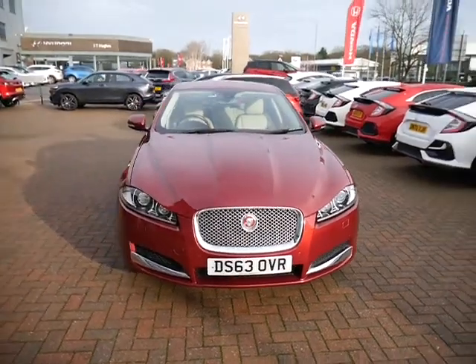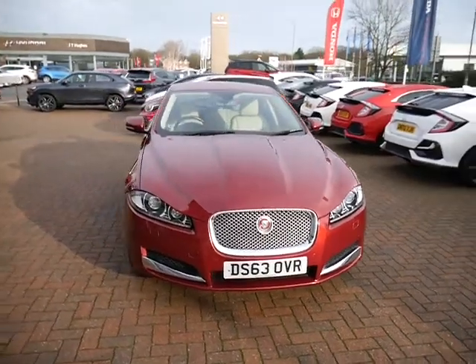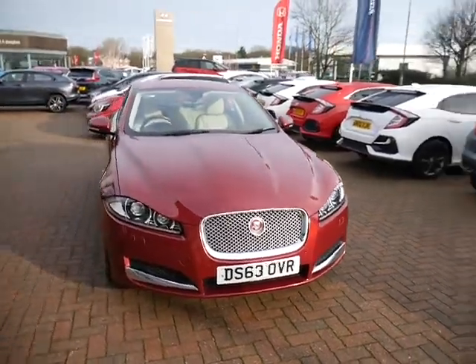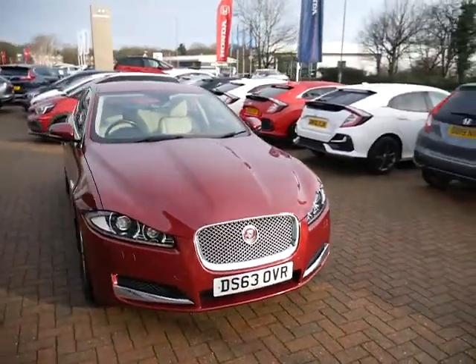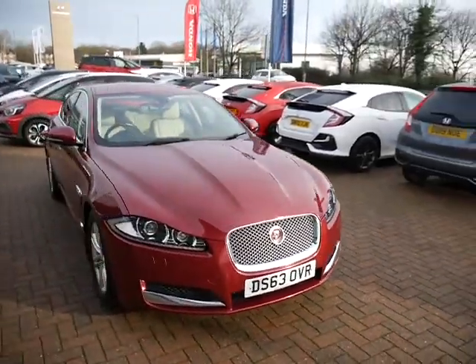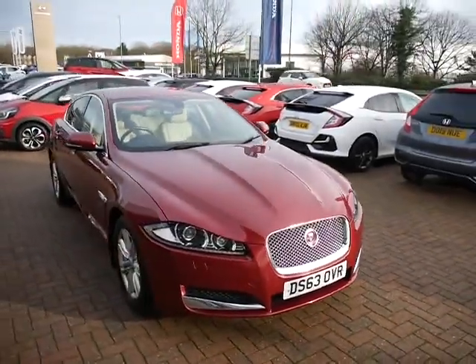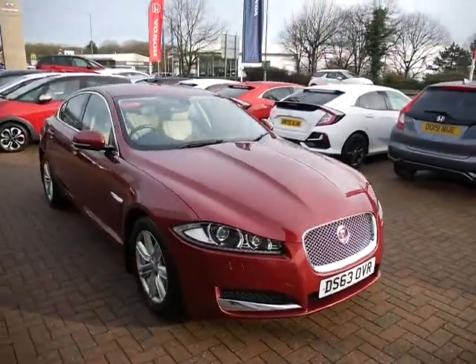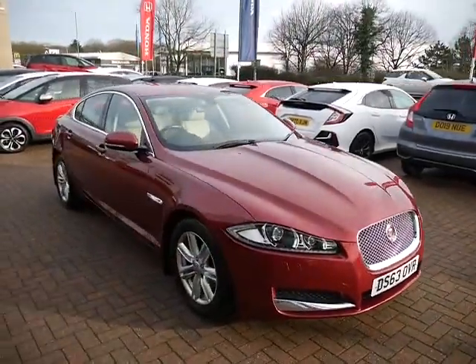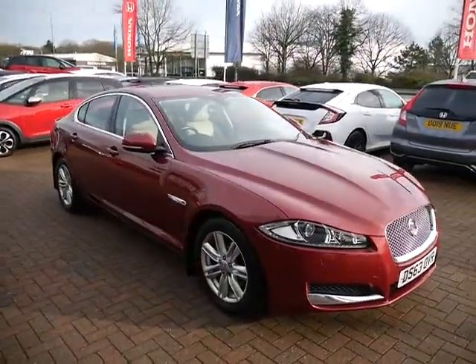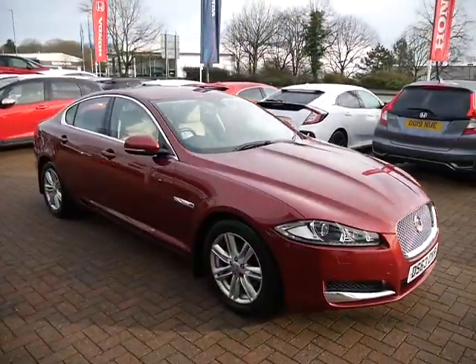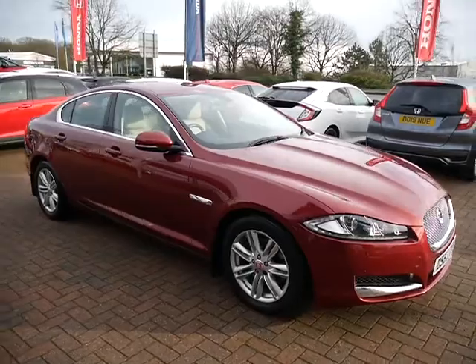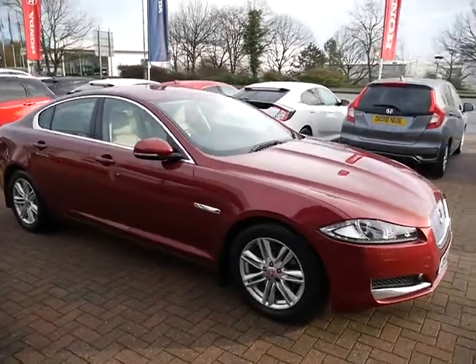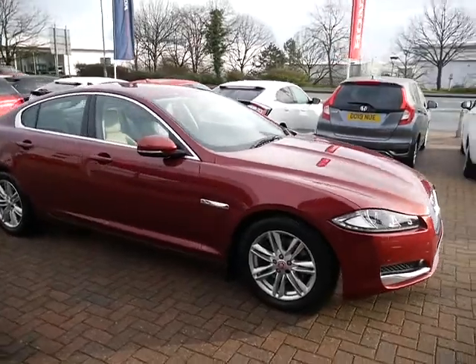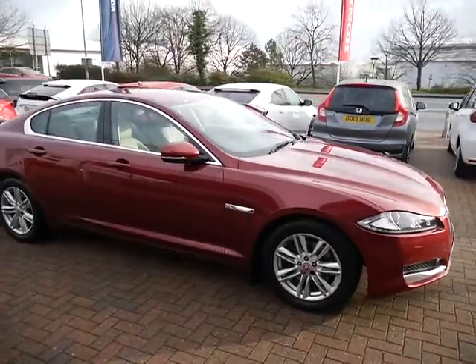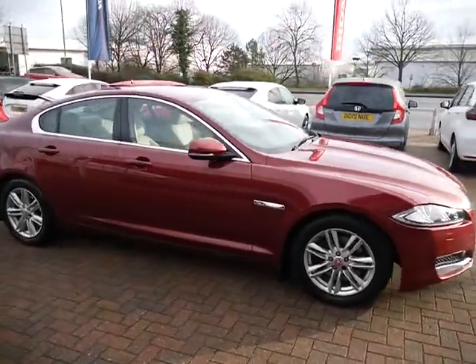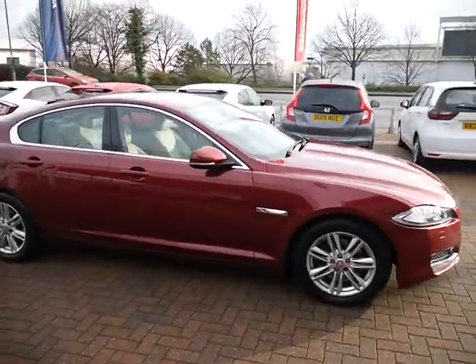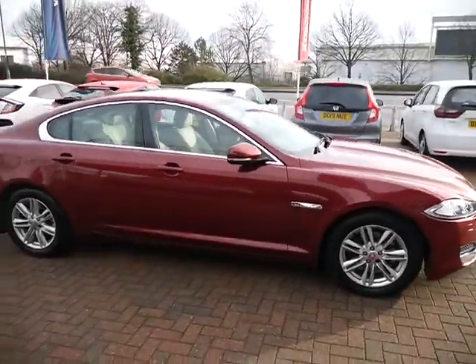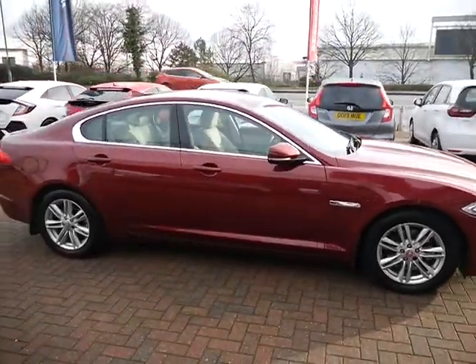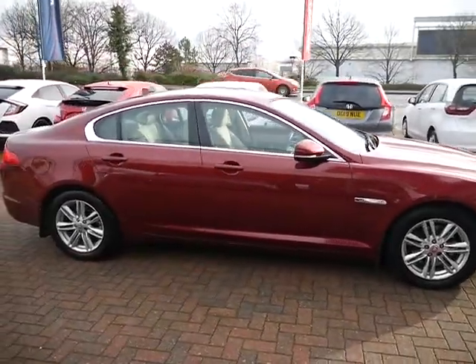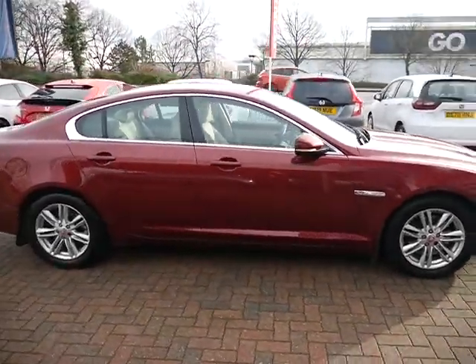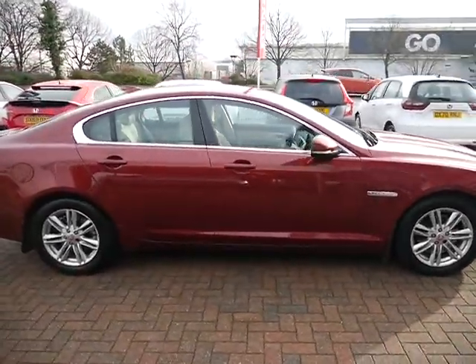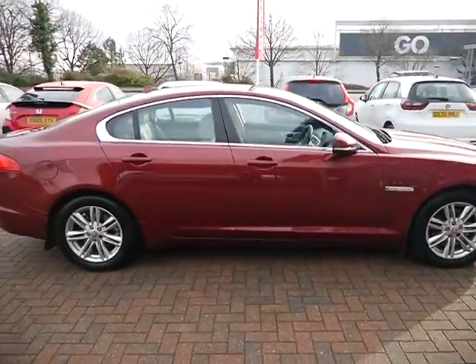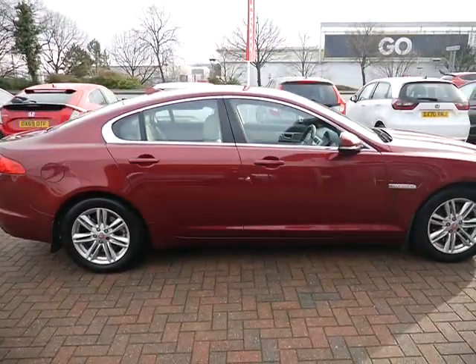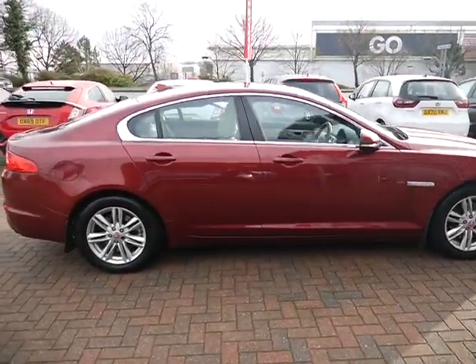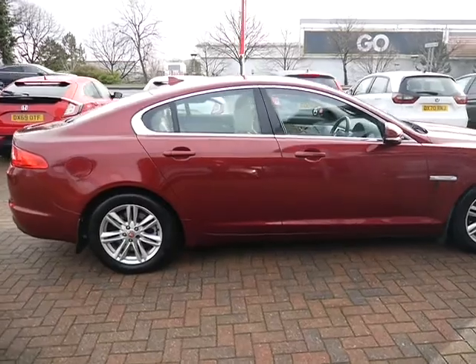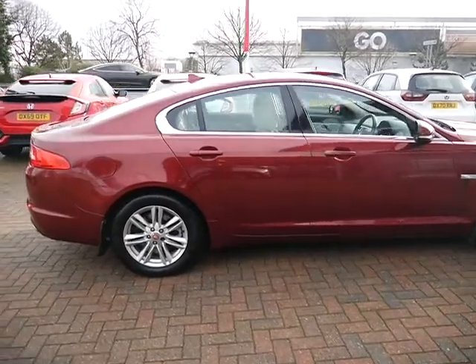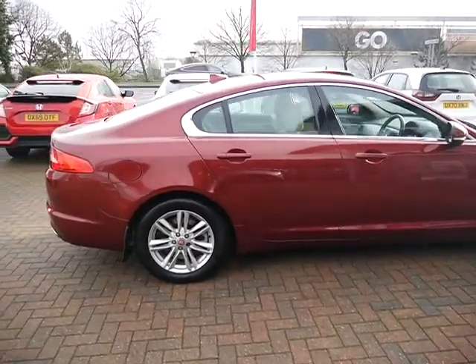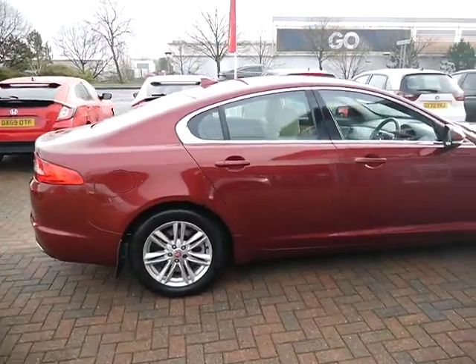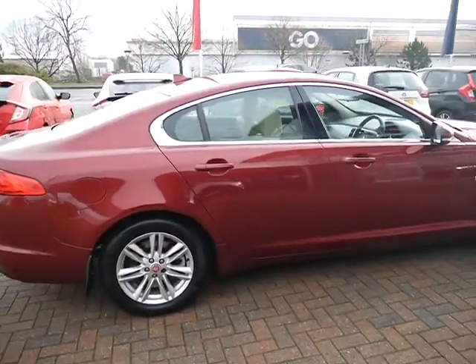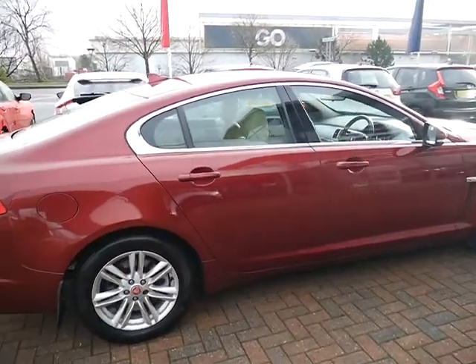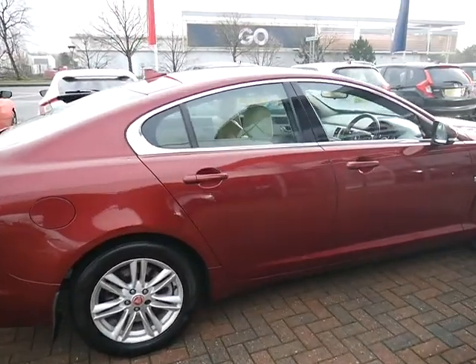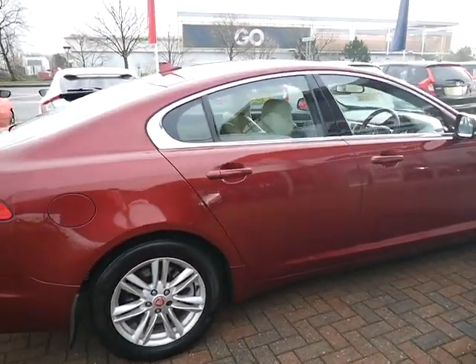Hello and welcome to JTQ's Honda in Shrewsbury. In this video I'm going to show you around this Jaguar XF Luxury we have just taken in. This is the 2.2 diesel automatic, finished off in metallic red.